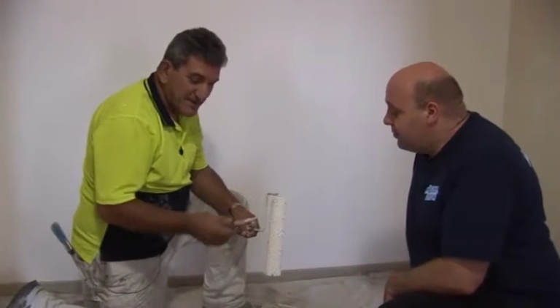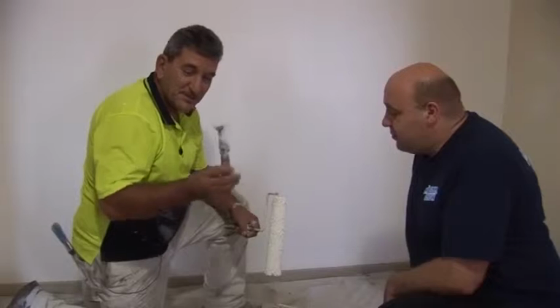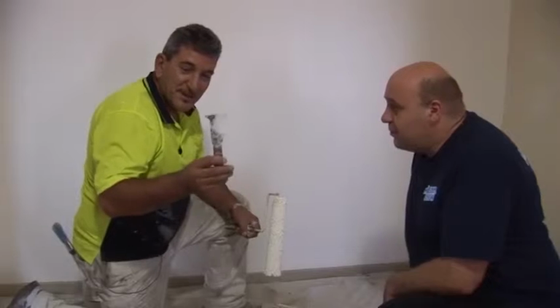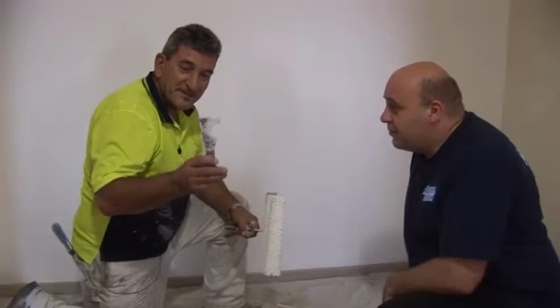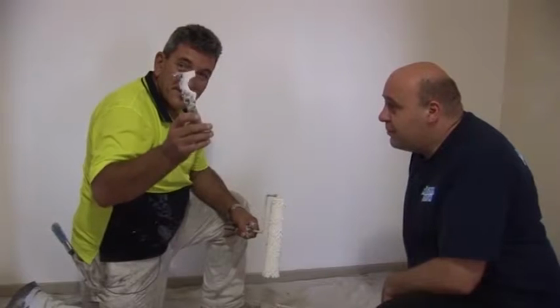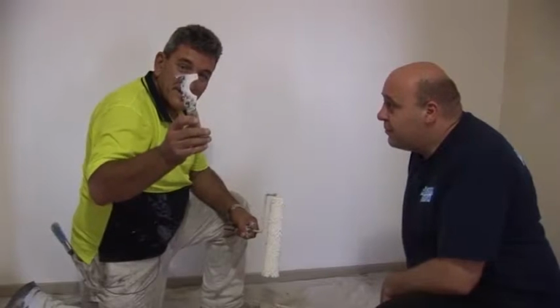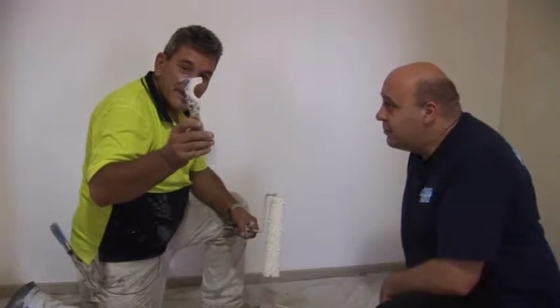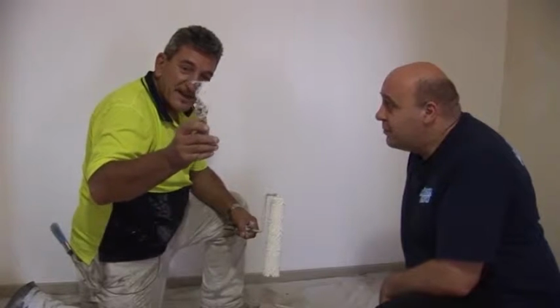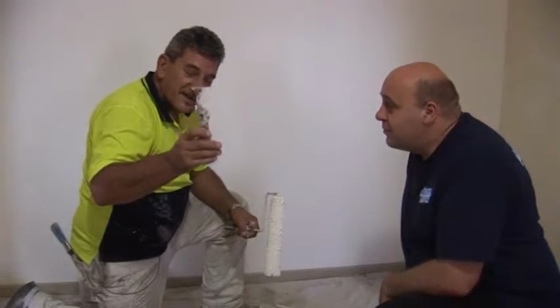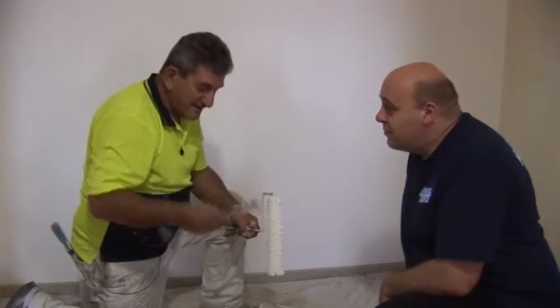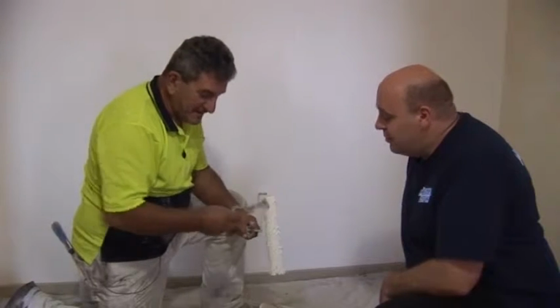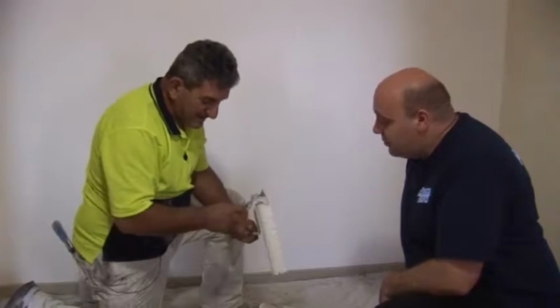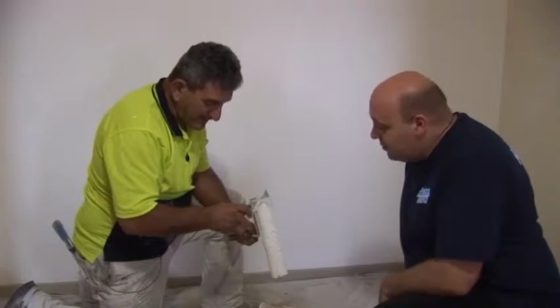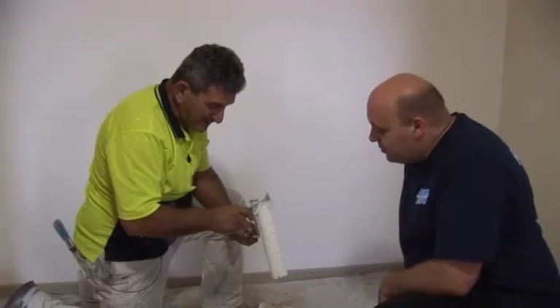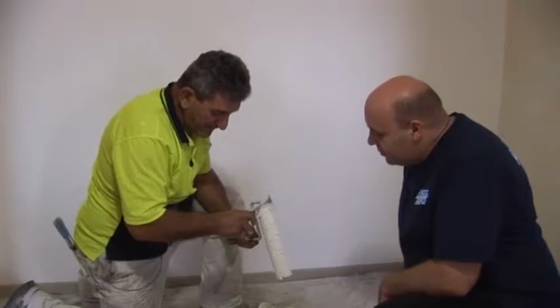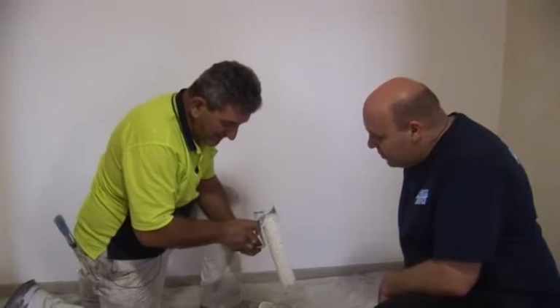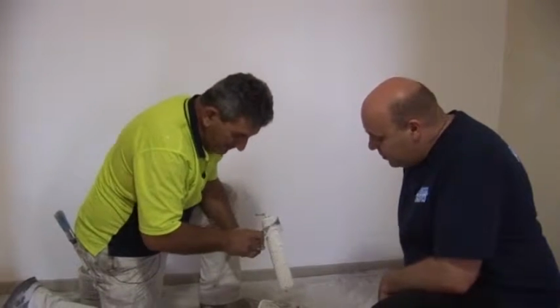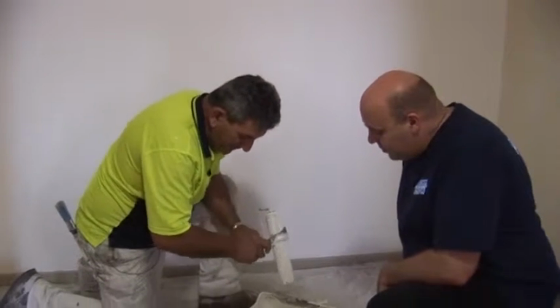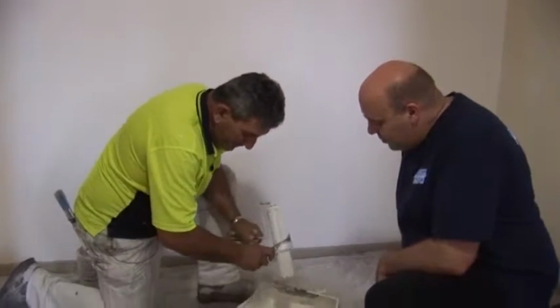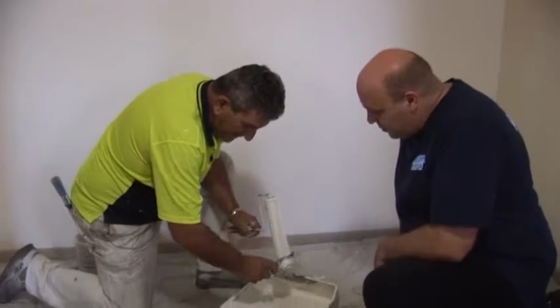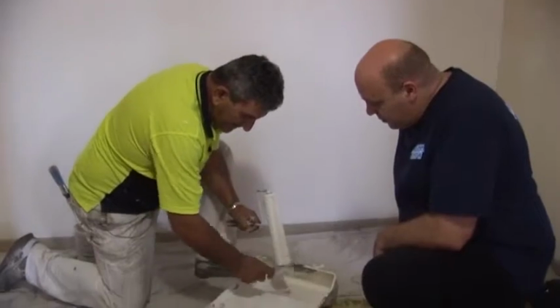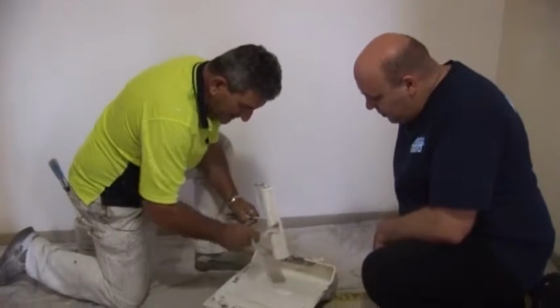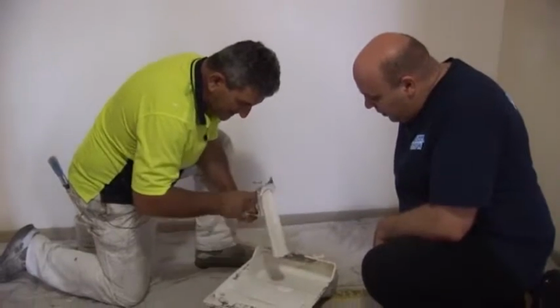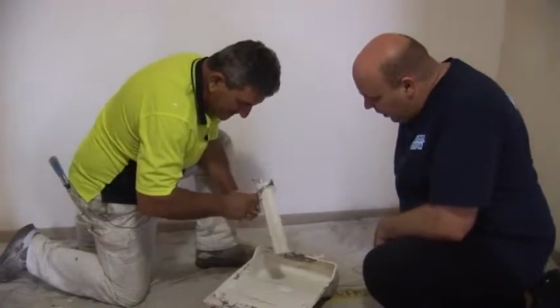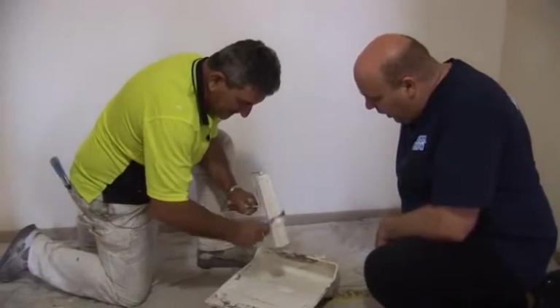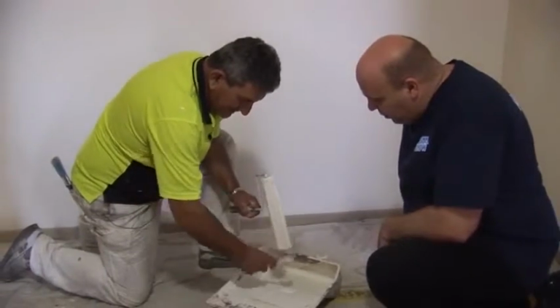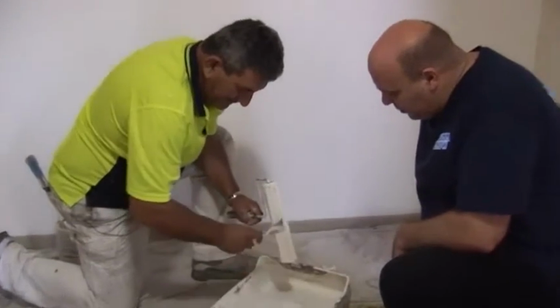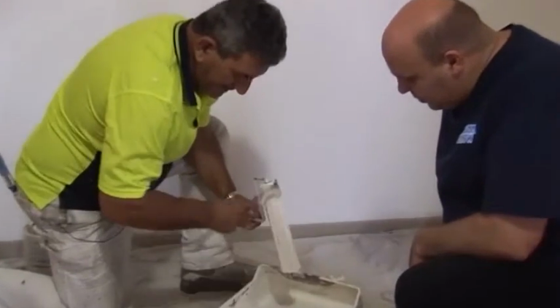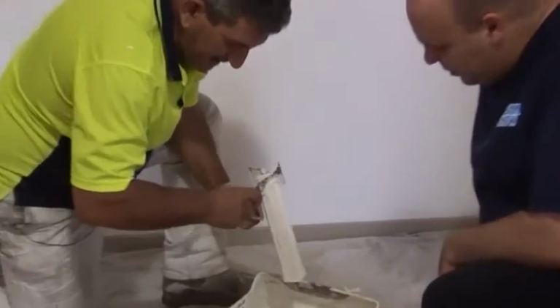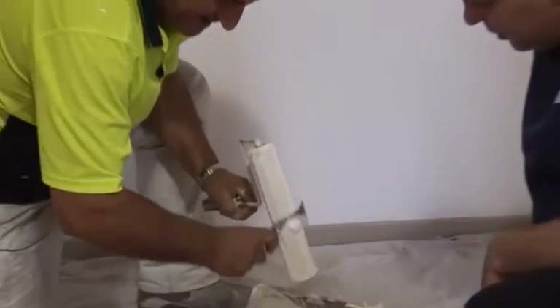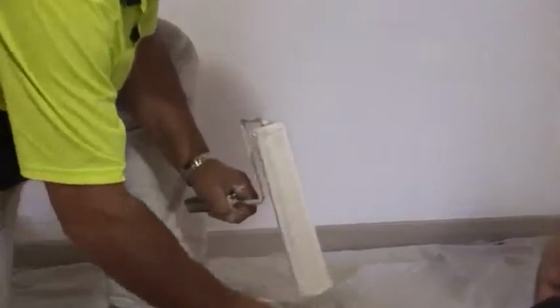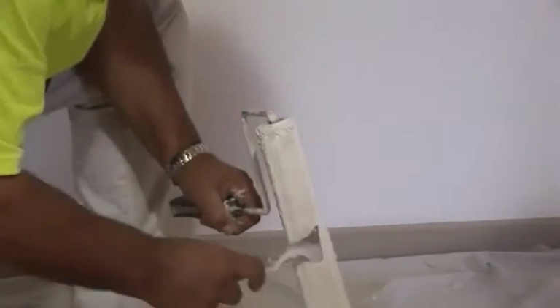I use my scraper — it has a bit of a cutout in it, and that's so I can follow the groove of the roller. We run it down like this. It's an excellent tool.